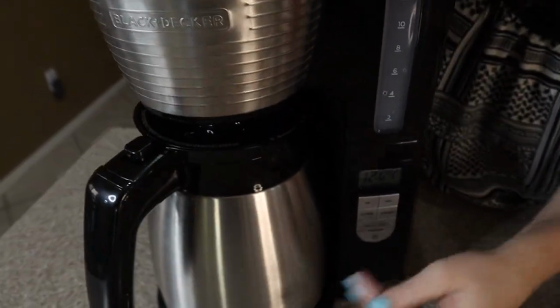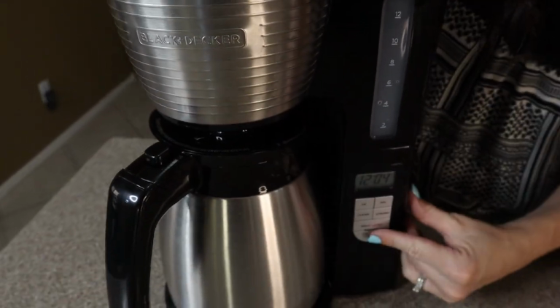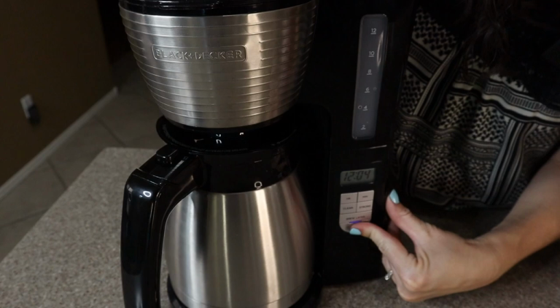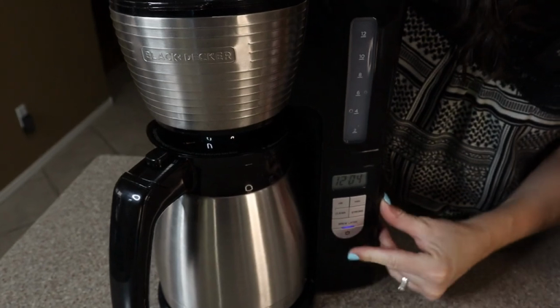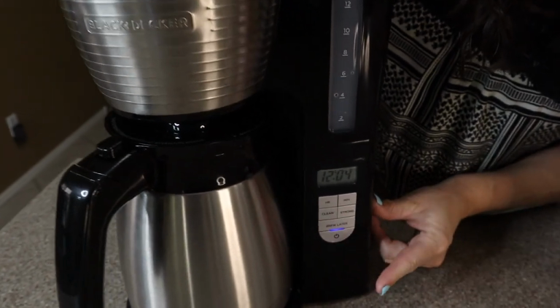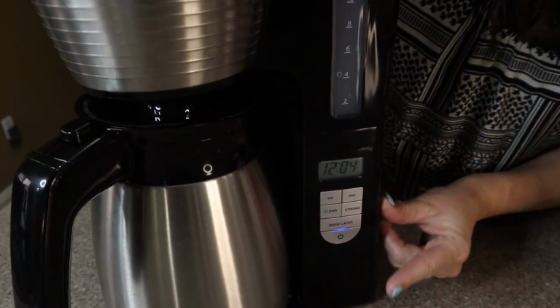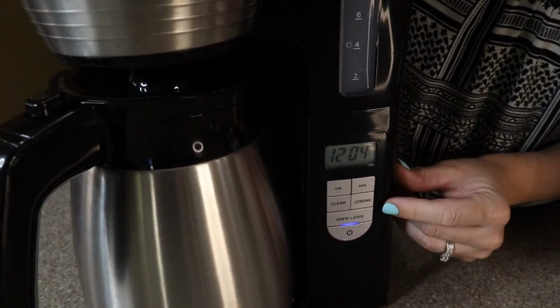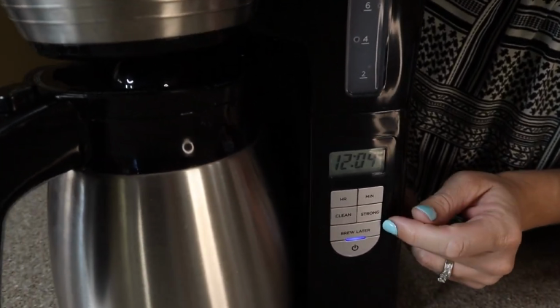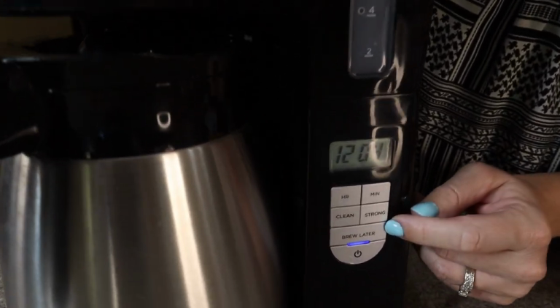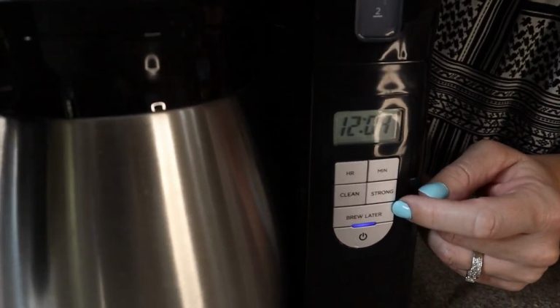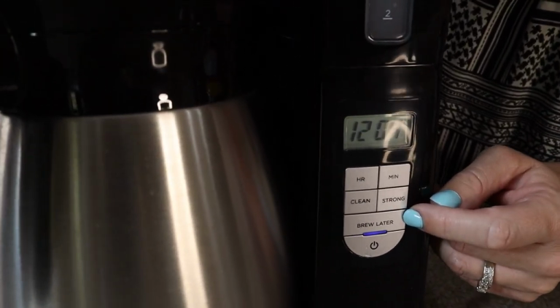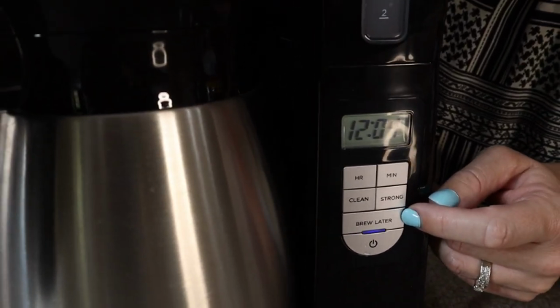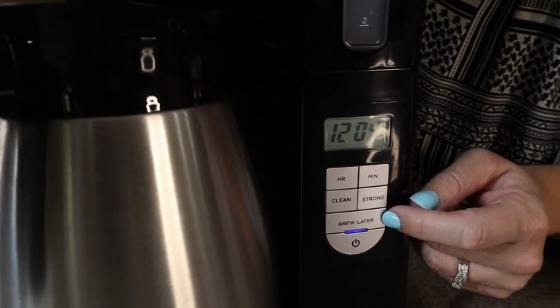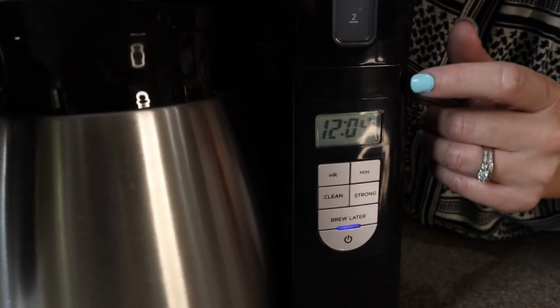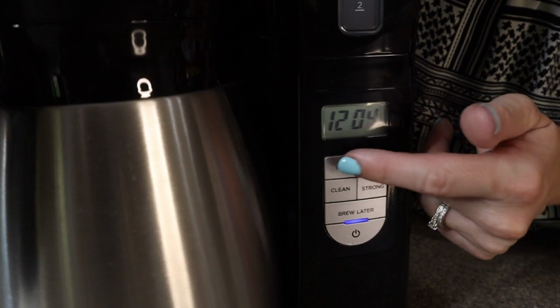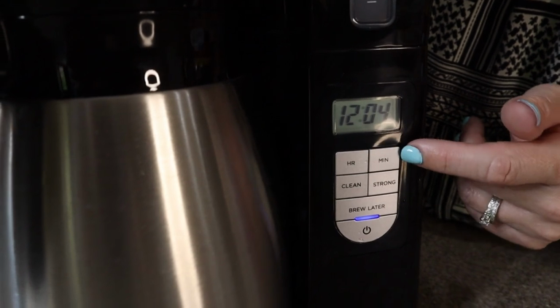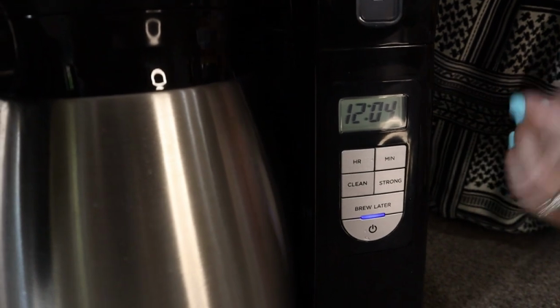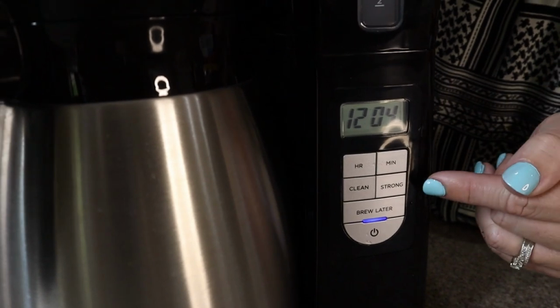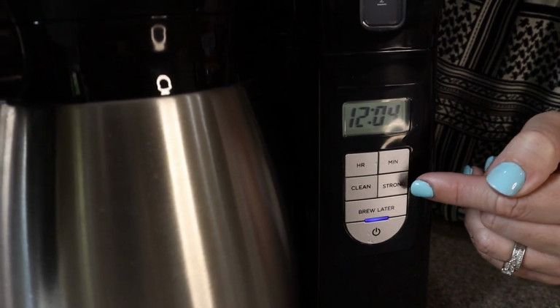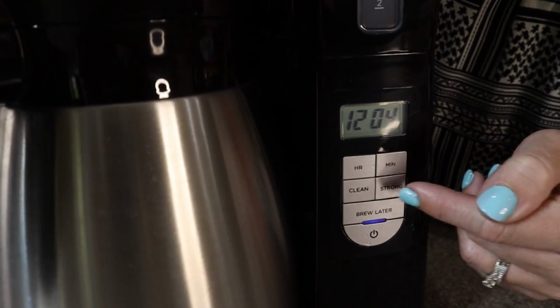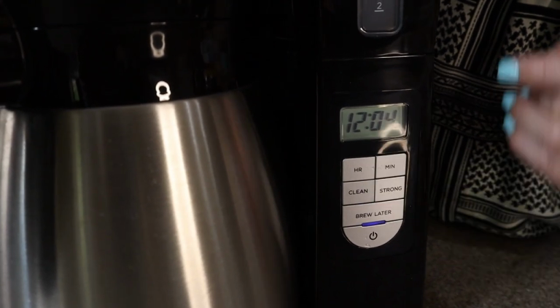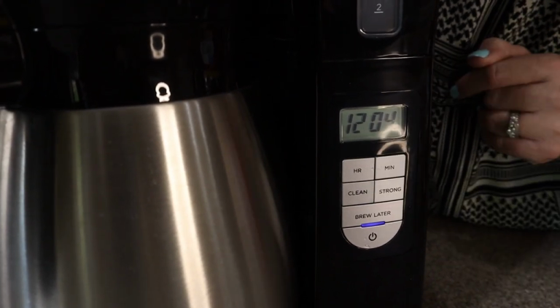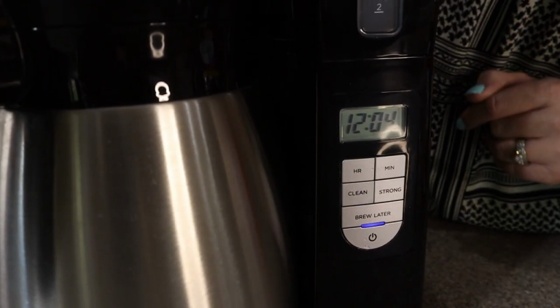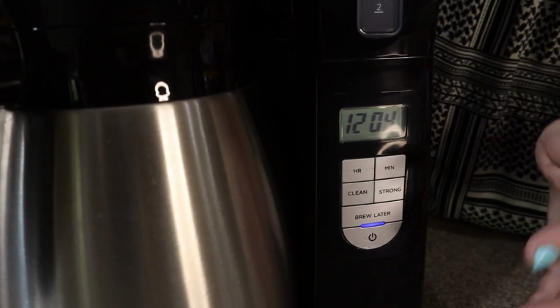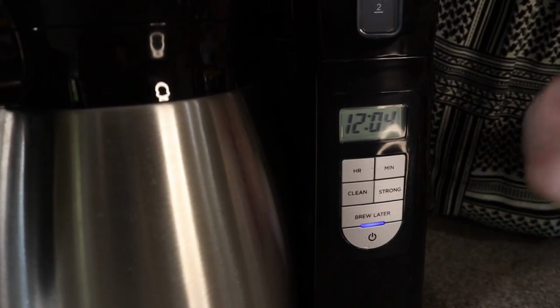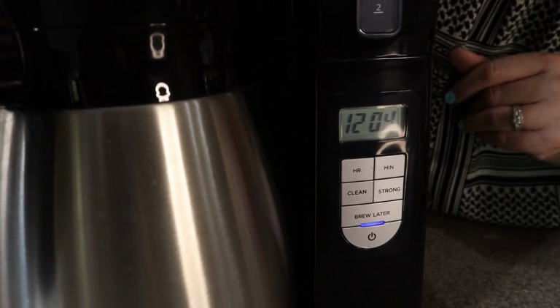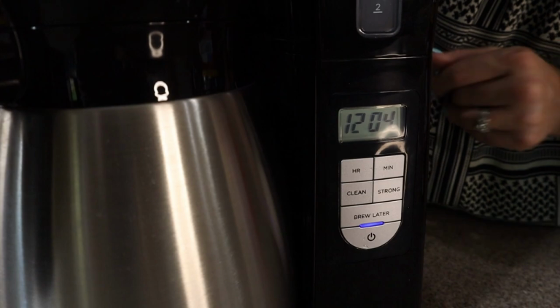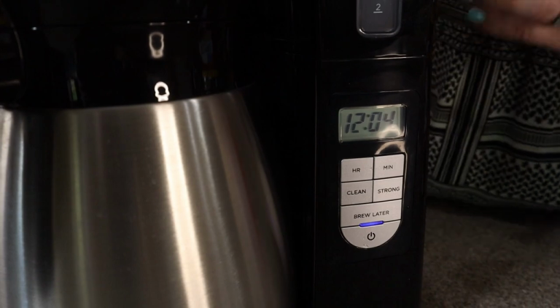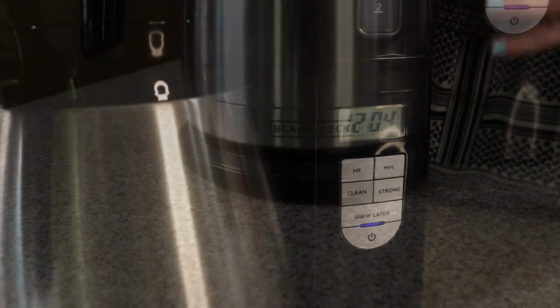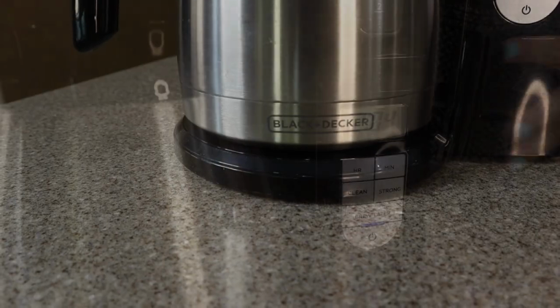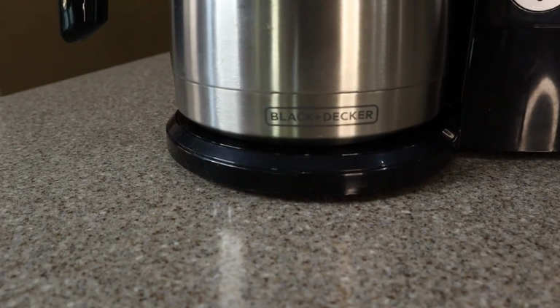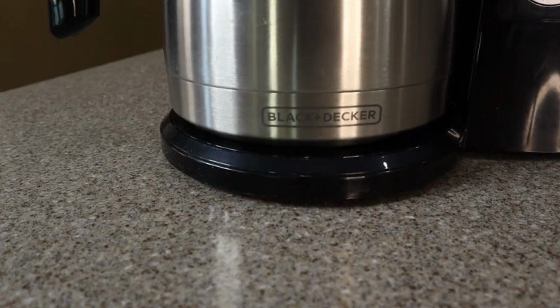Alright, we're just going to power on. You have the option to brew later if you want — you can do a delayed brew, you can program it, or you can do a strong brew, or they even have a cleaning cycle. But pressing it once is just going to automatically start a brew.